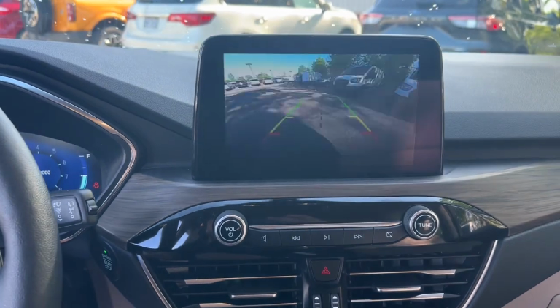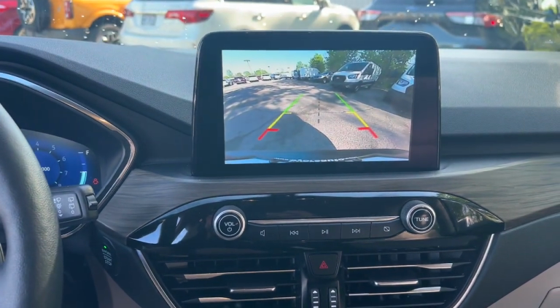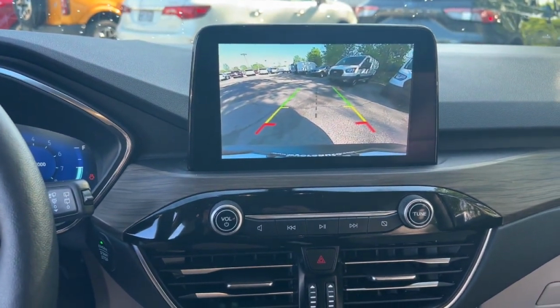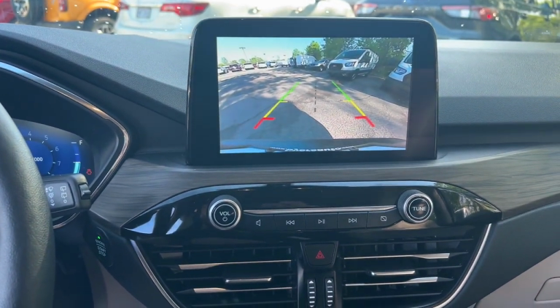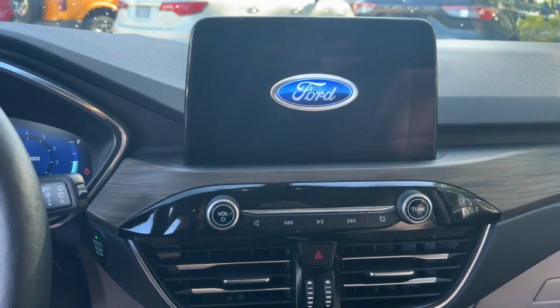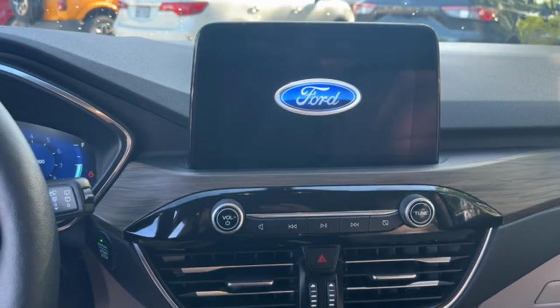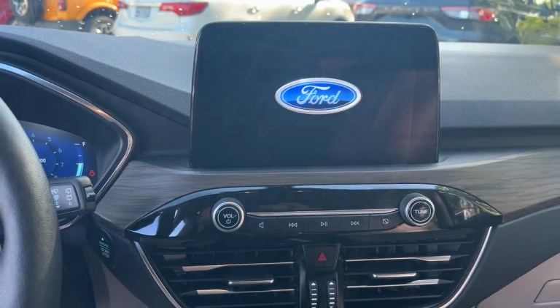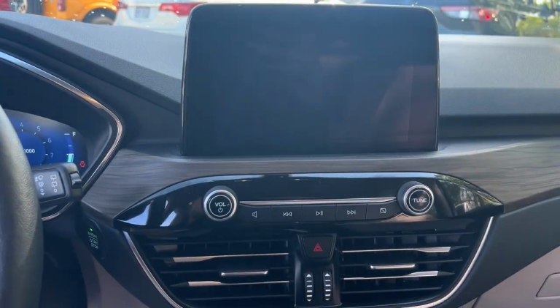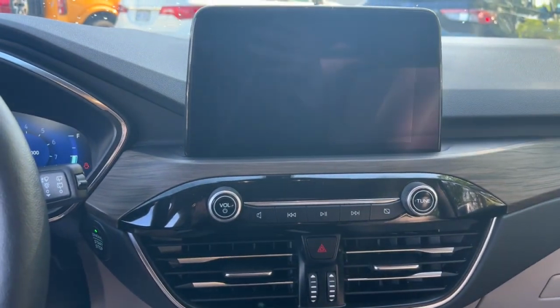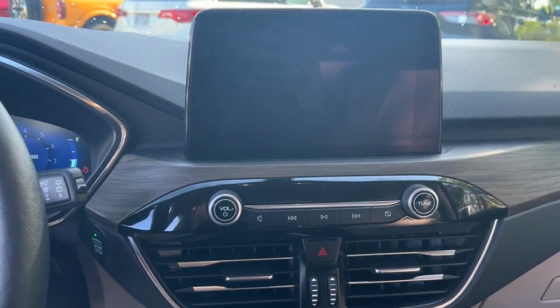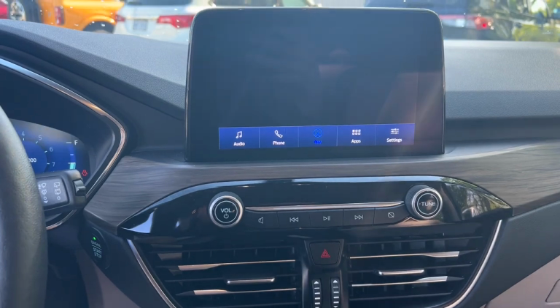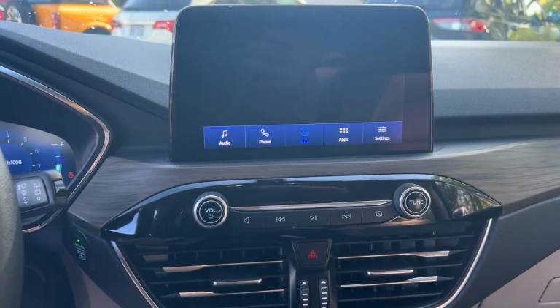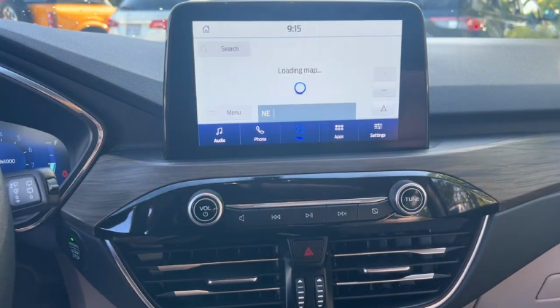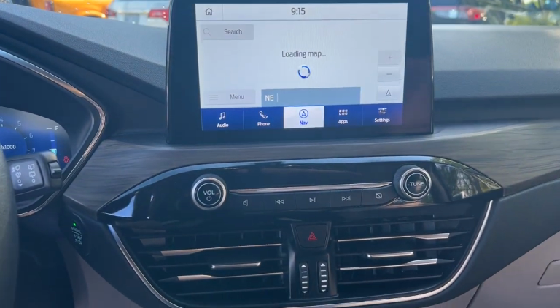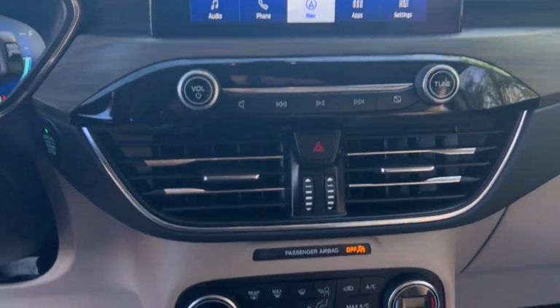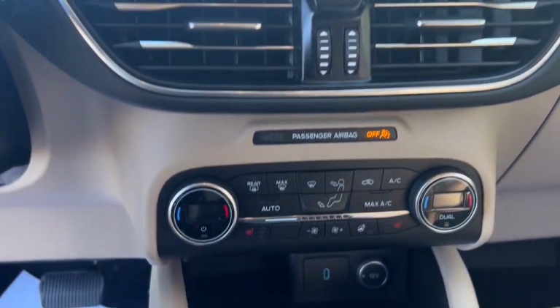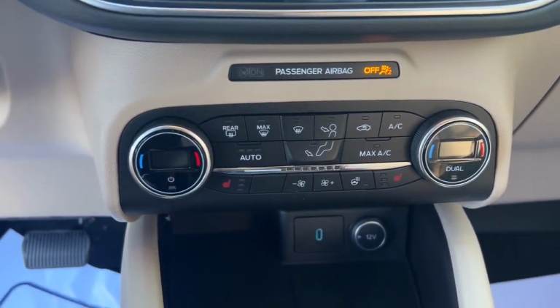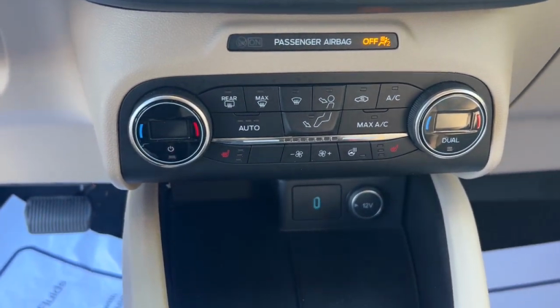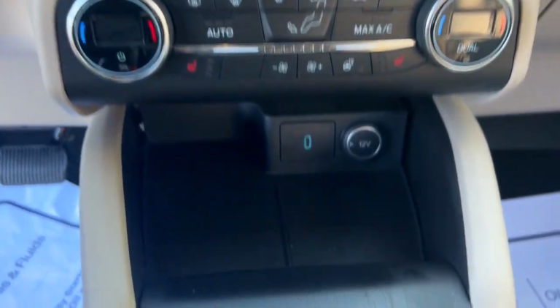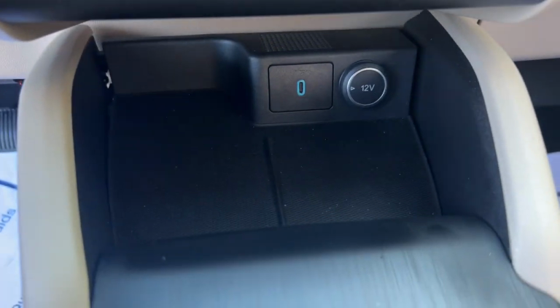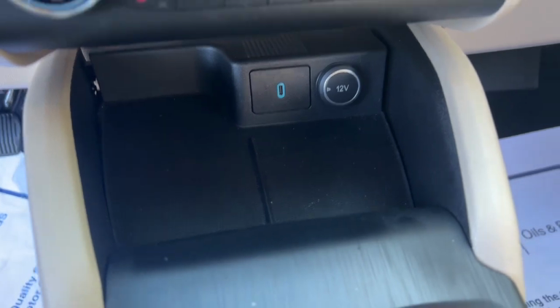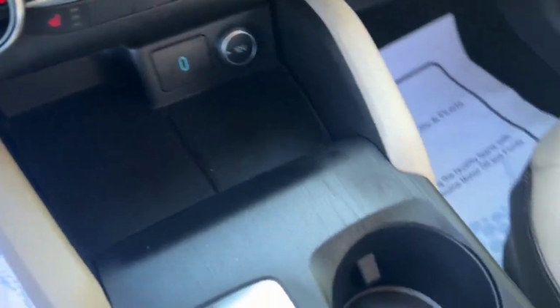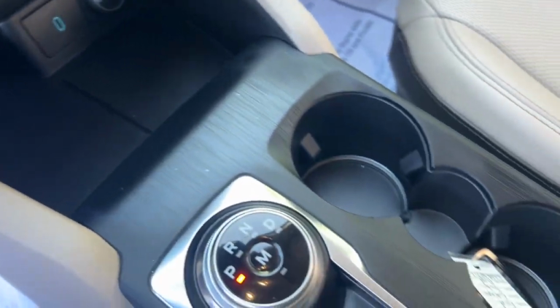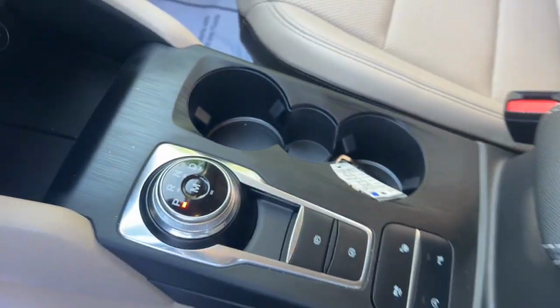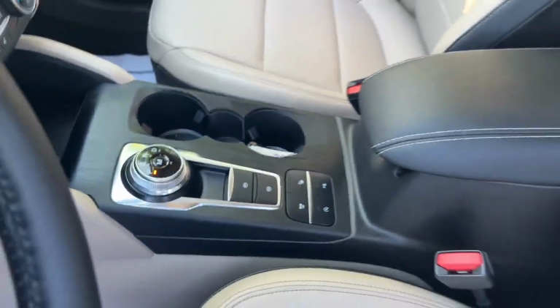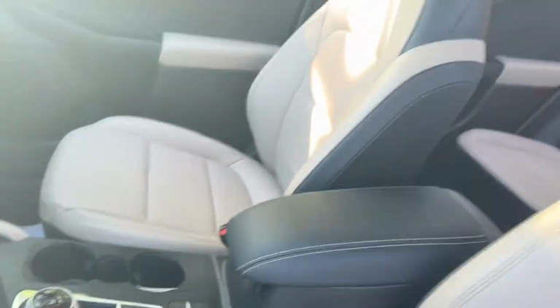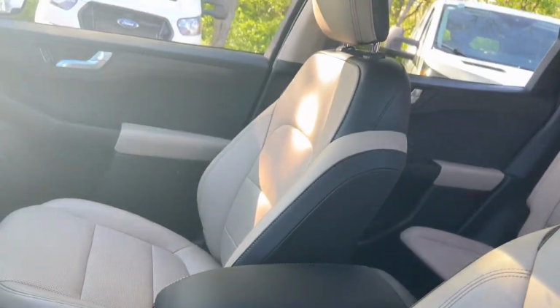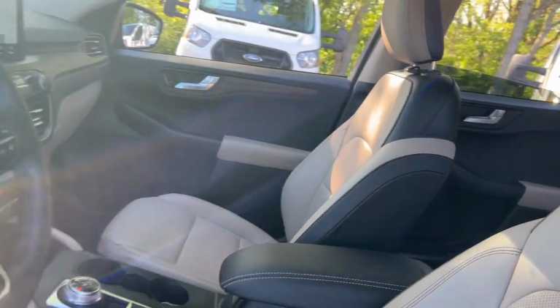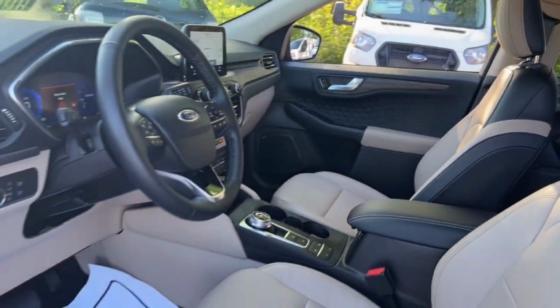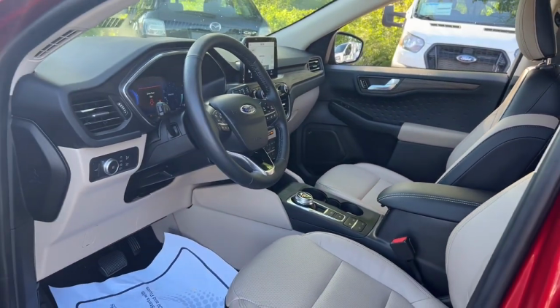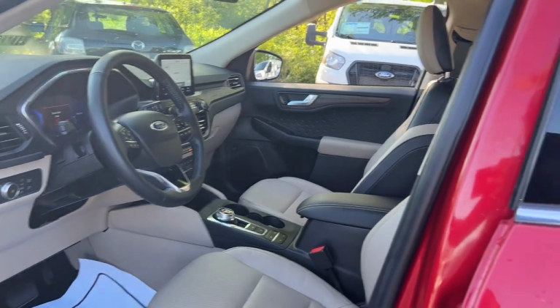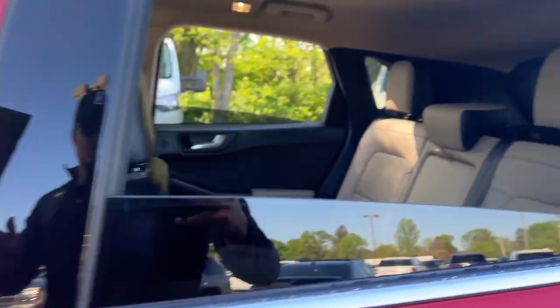Heated steering wheel, Apple CarPlay and/or Android Auto, wireless charging station, touchscreen infotainment system, keyless entry, navigation system, fog lamps, lane keeping assist, remote engine start, iPod and MP3 input.